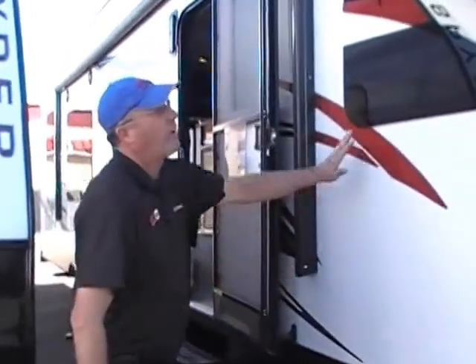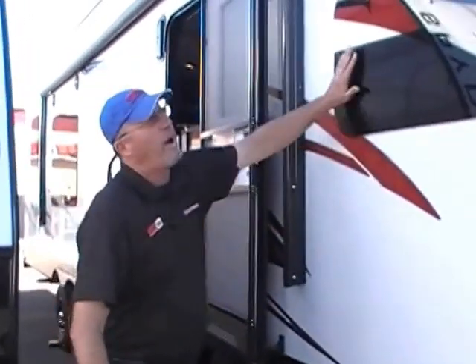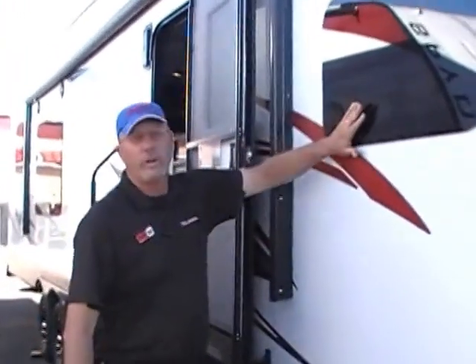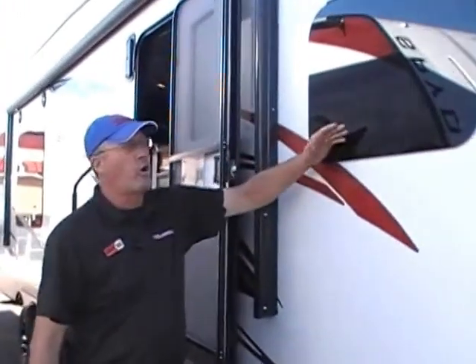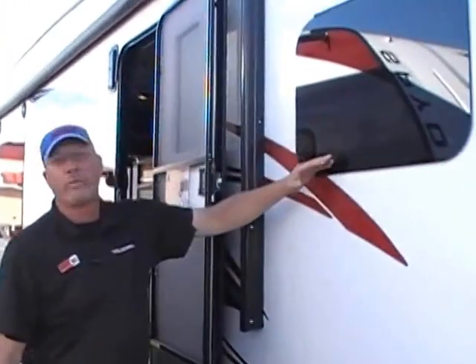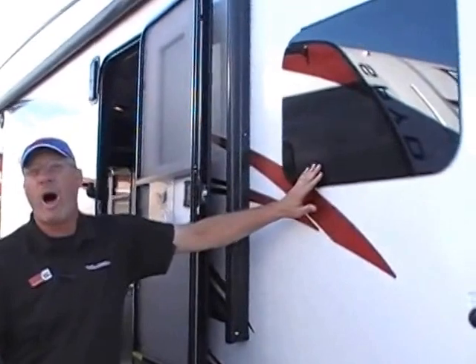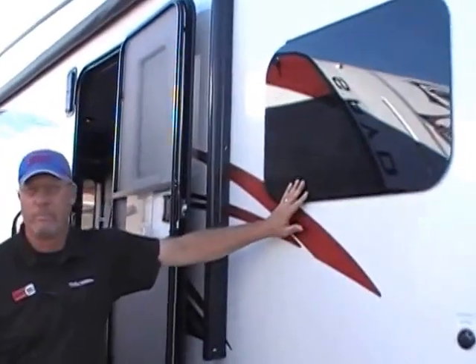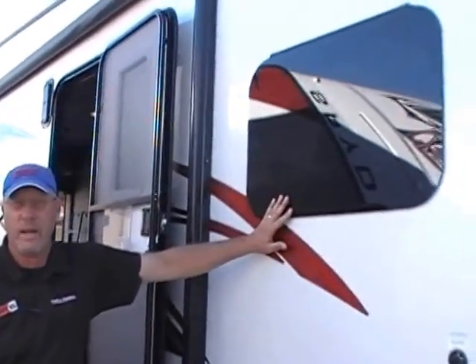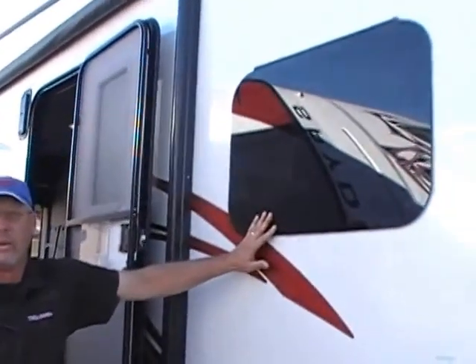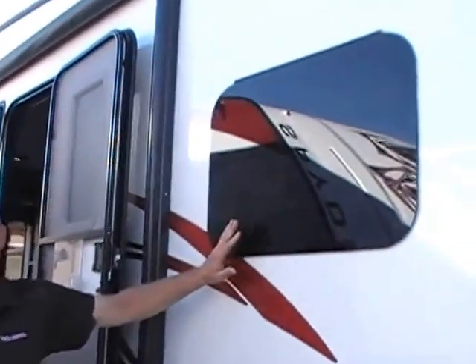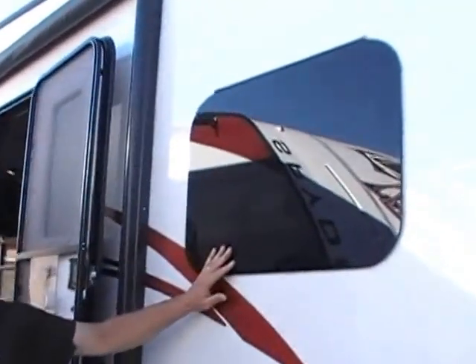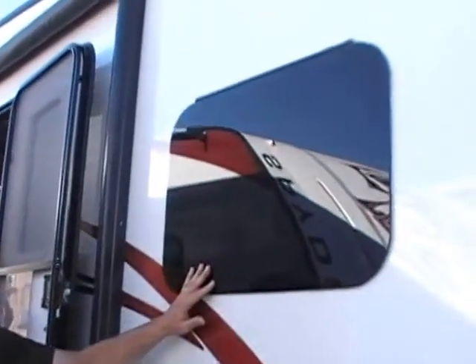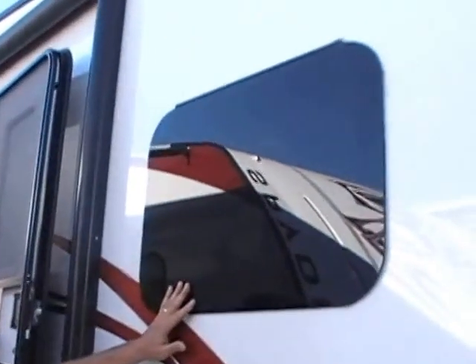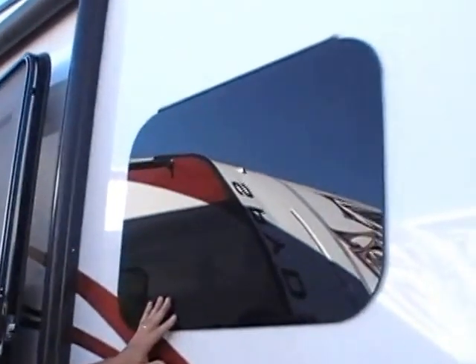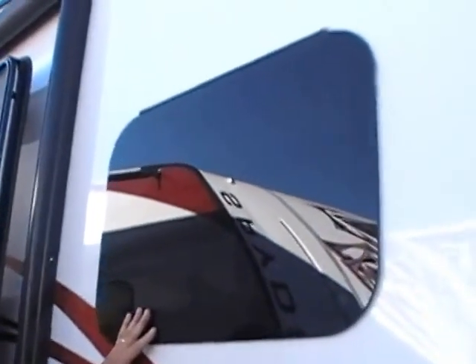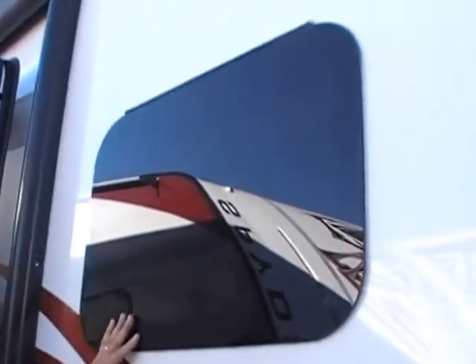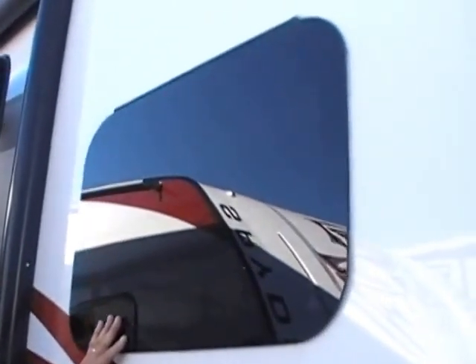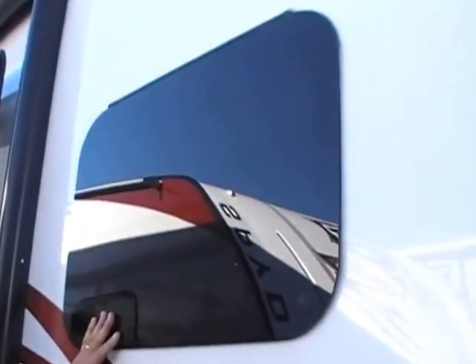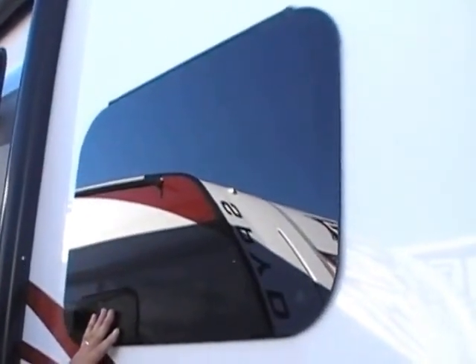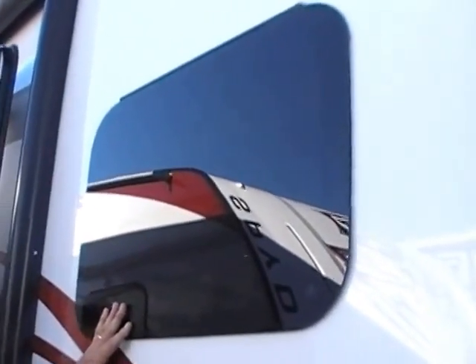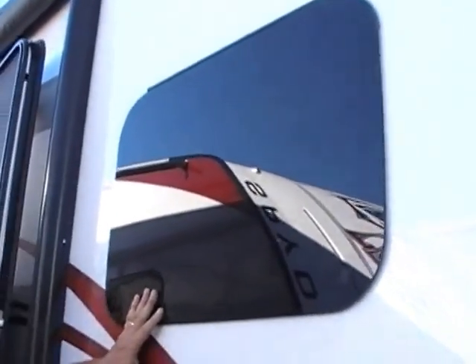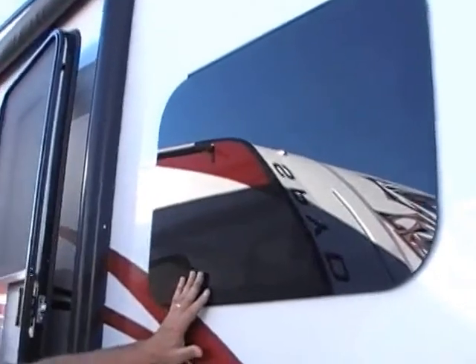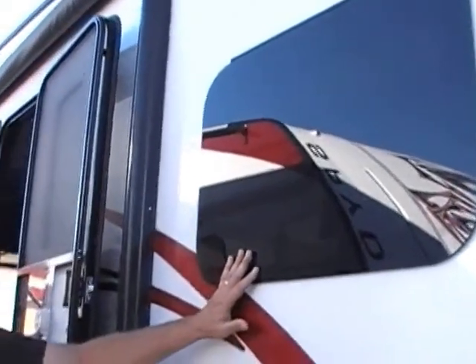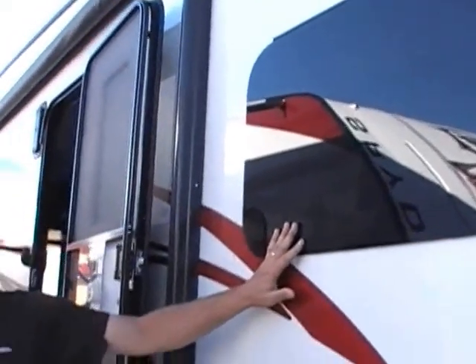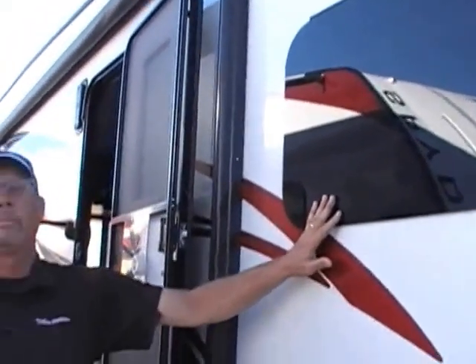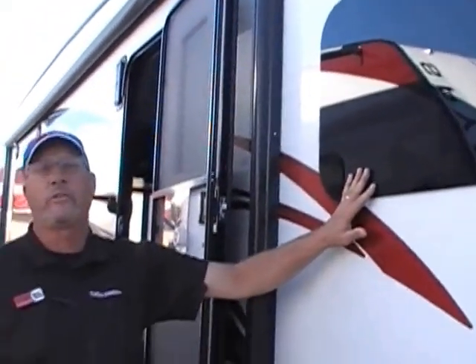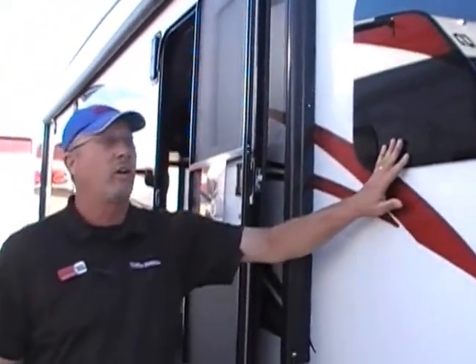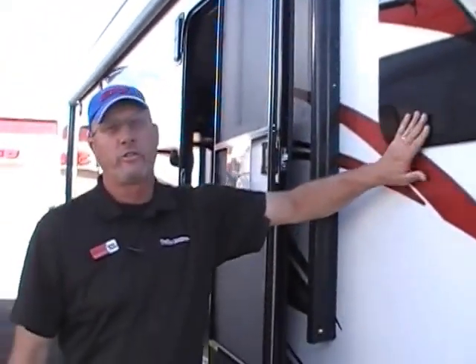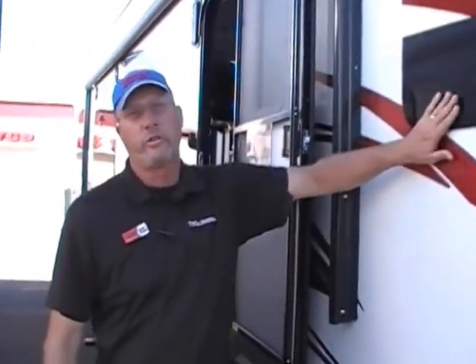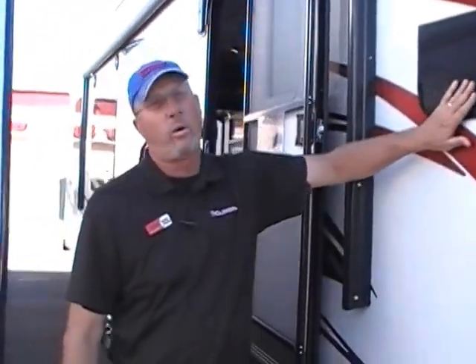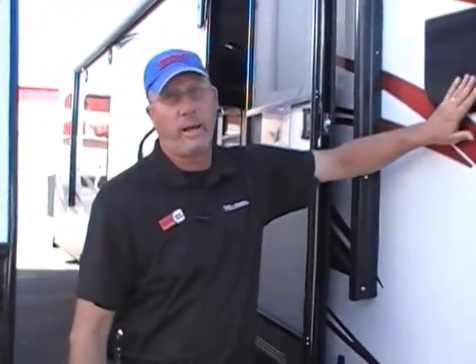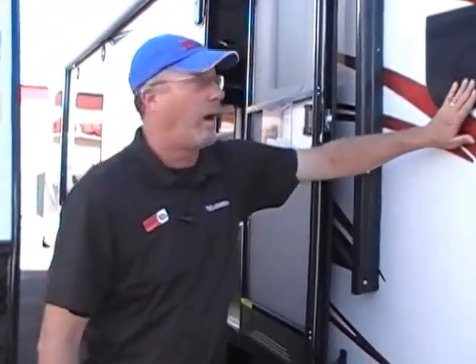Flush mount windows that open from the bottom — that's nice, because you can have the windows open and when it's raining you won't get water inside your coach, and water is the biggest thing on these coaches. You don't want to get them wet.